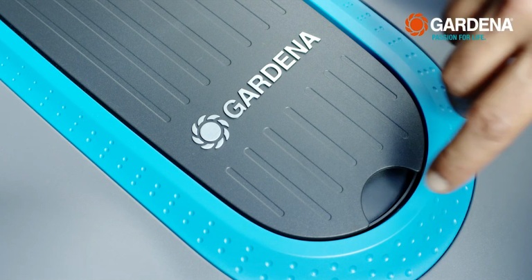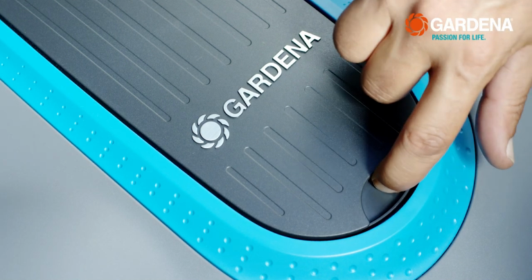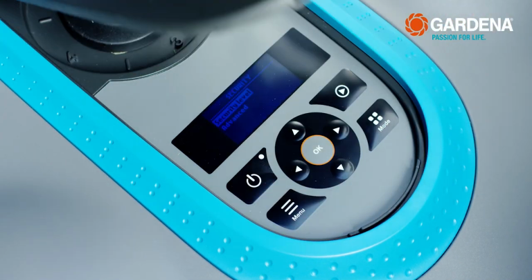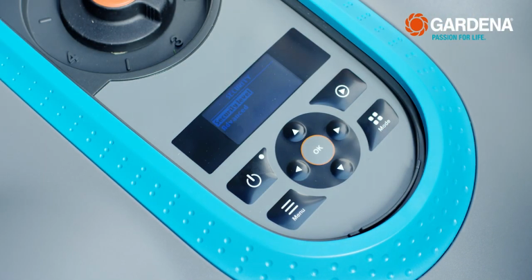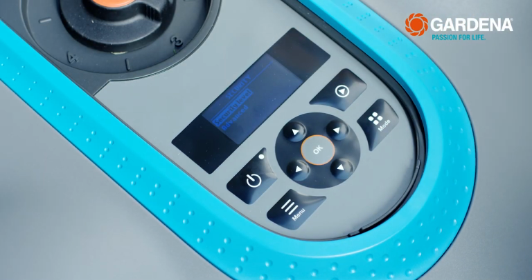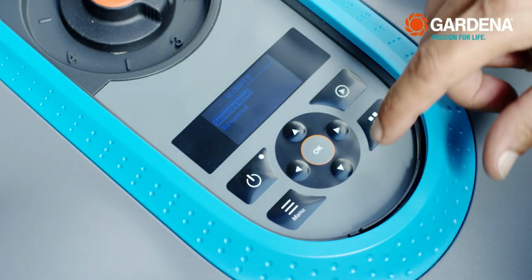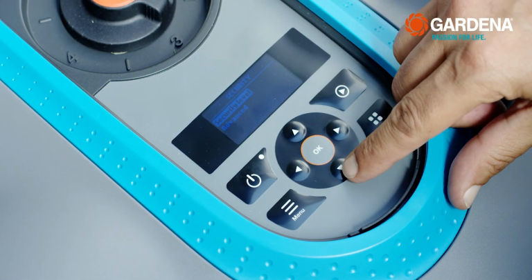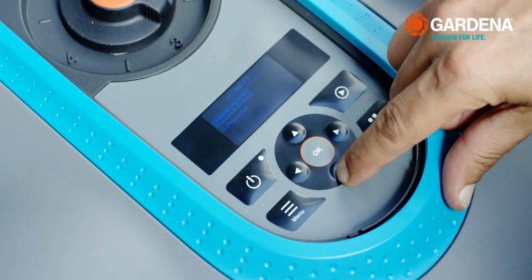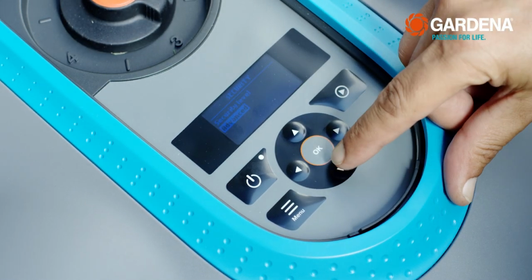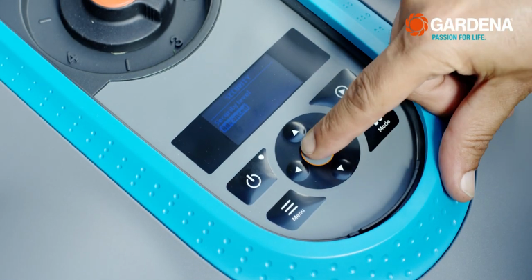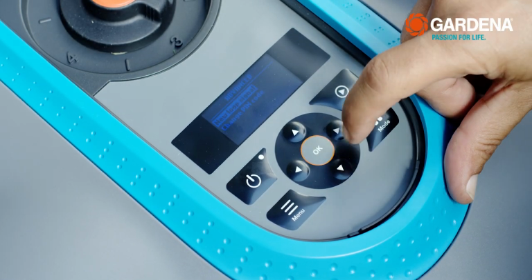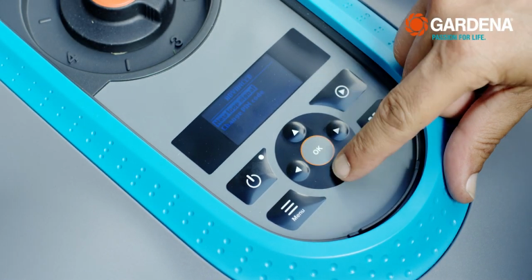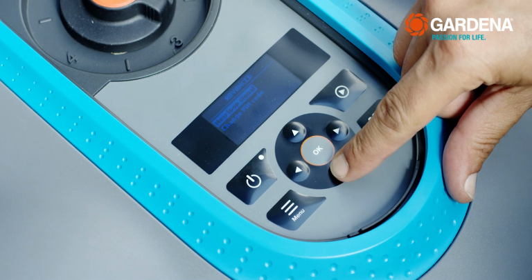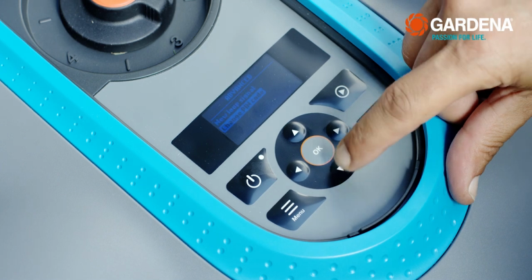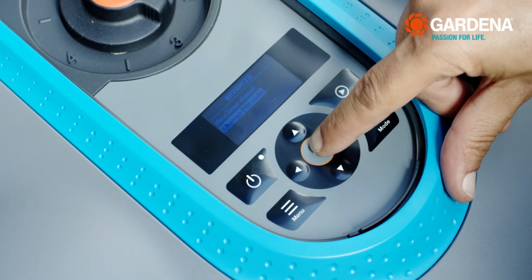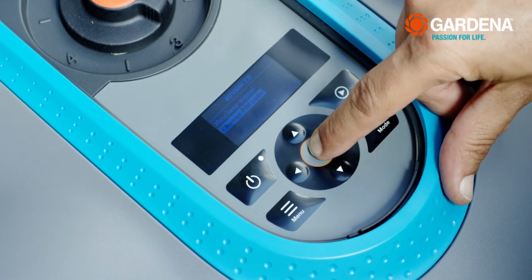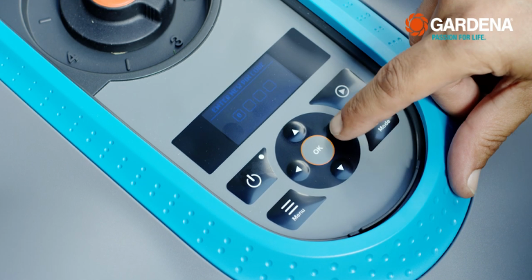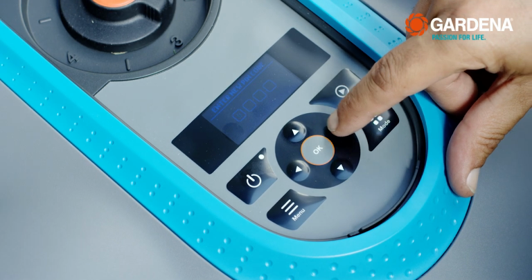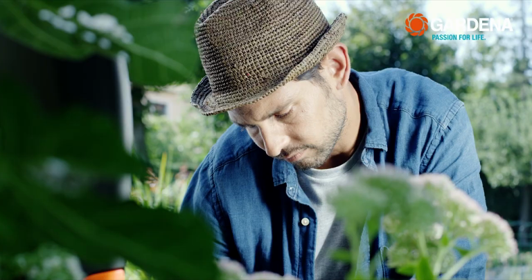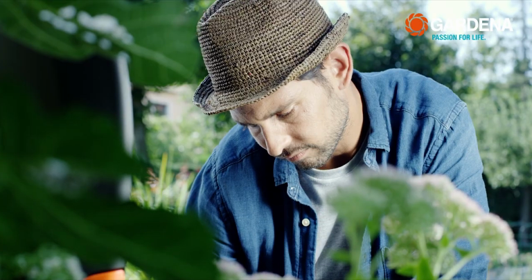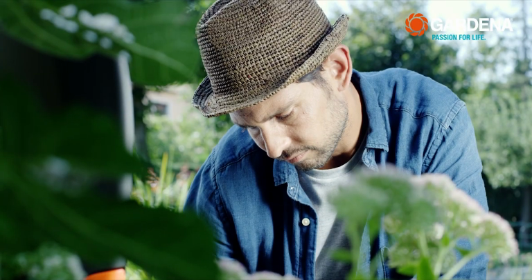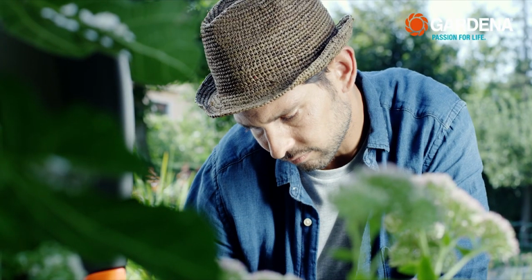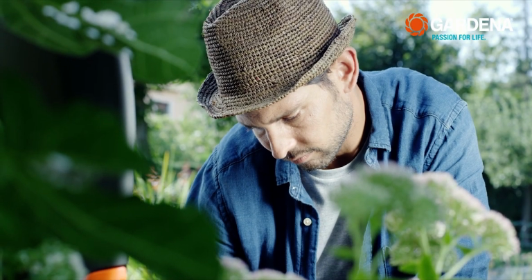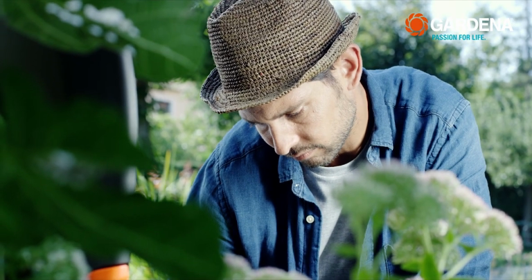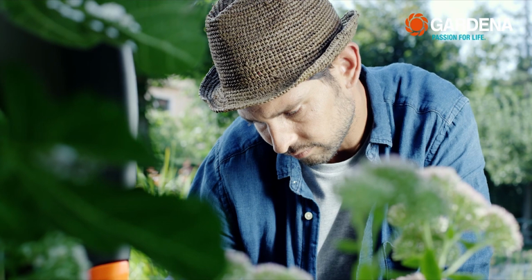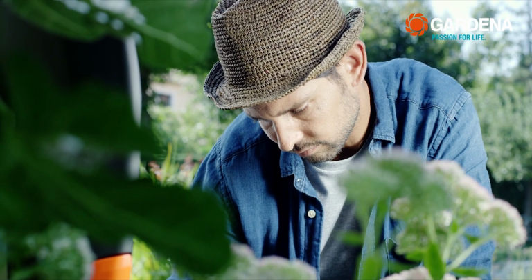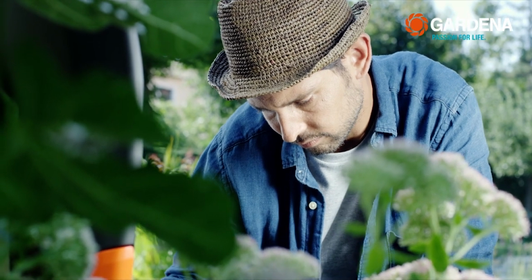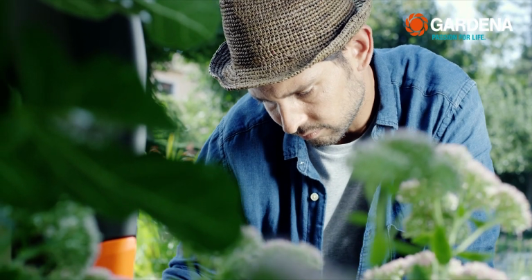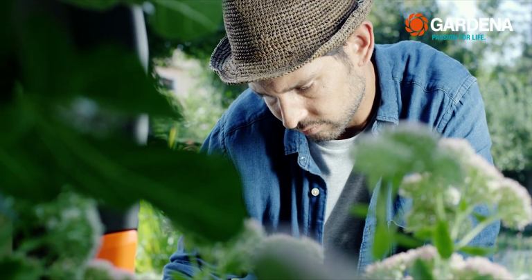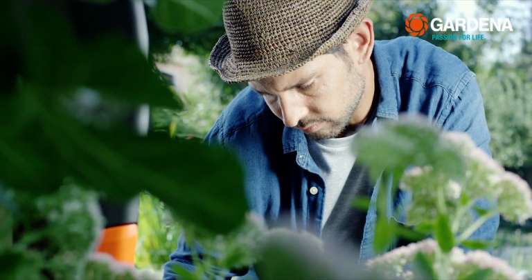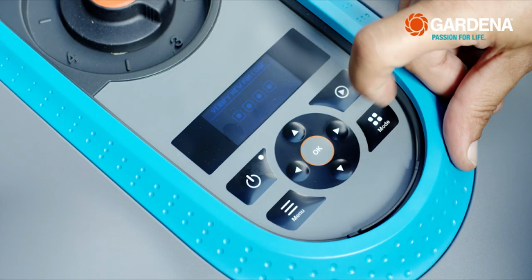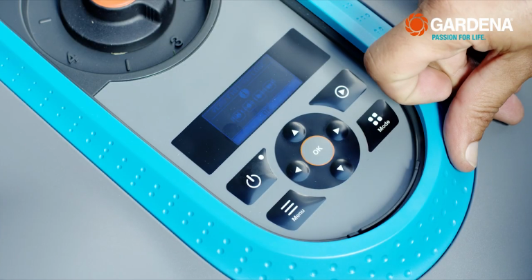My Gardena robotic mower is equipped with a theft protection system. It works via a PIN code. I change the code regularly, just to be safe. And of course, I don't write it down on the mower or charging station.